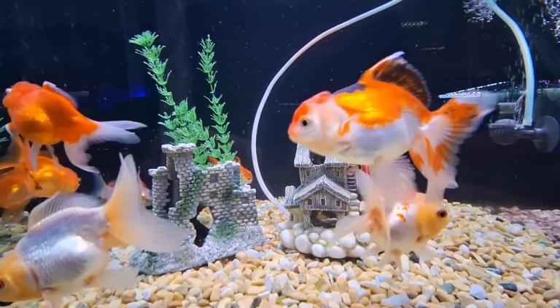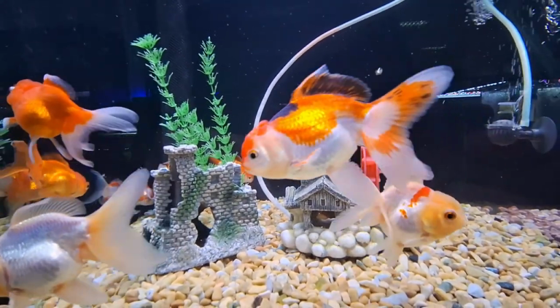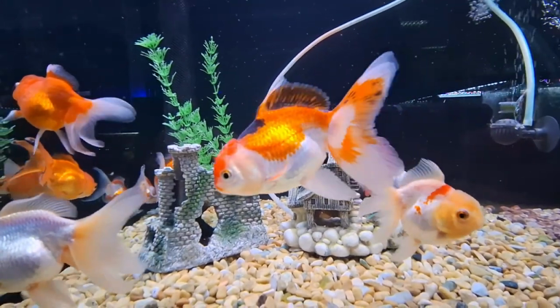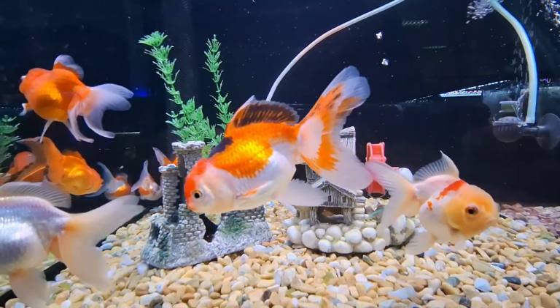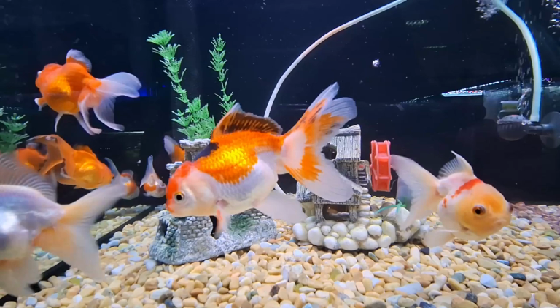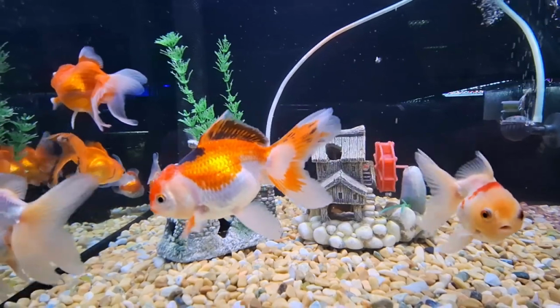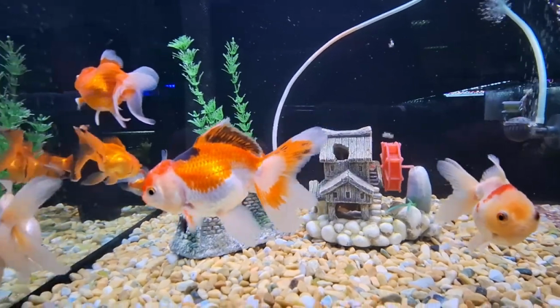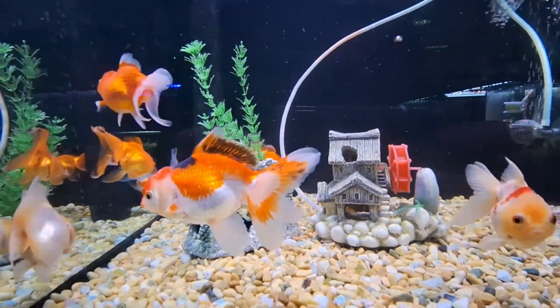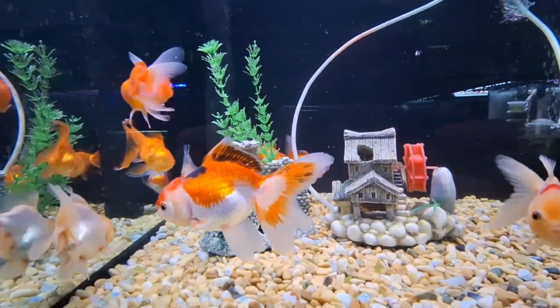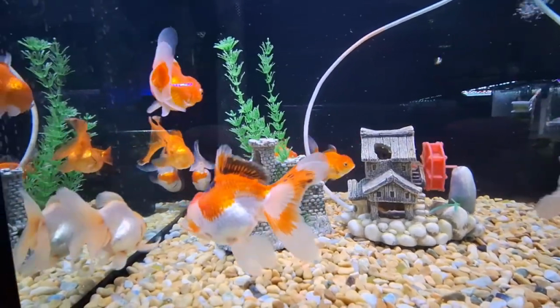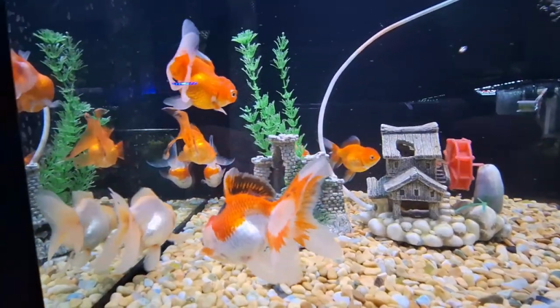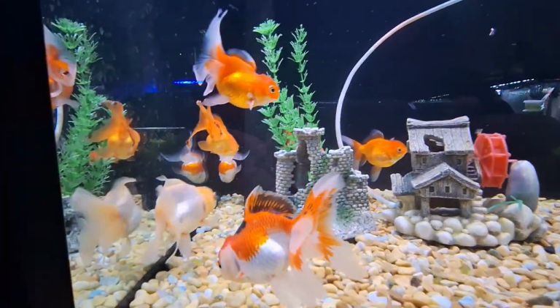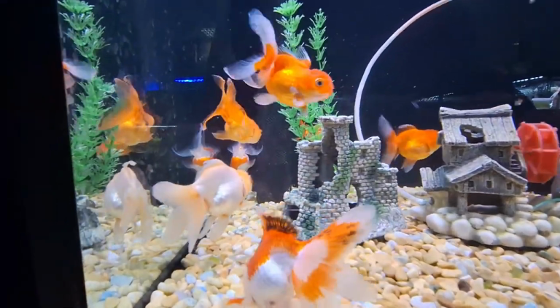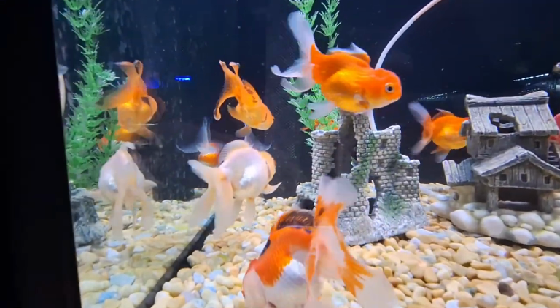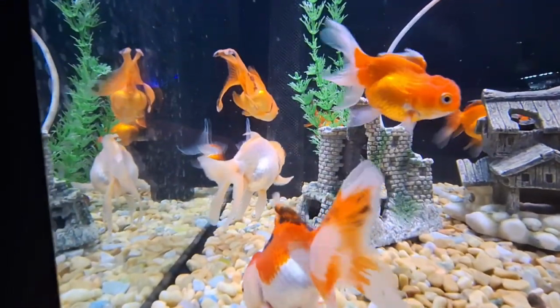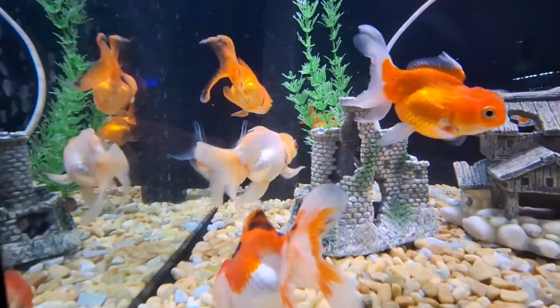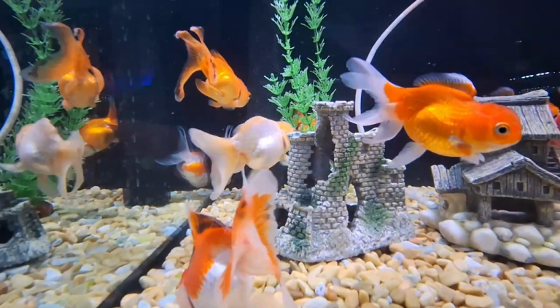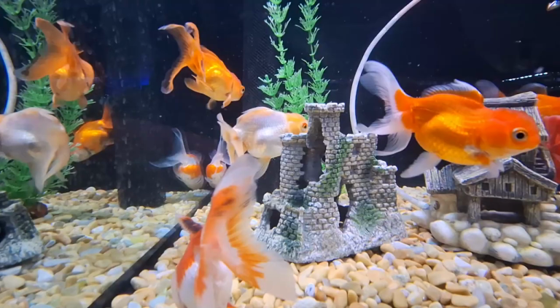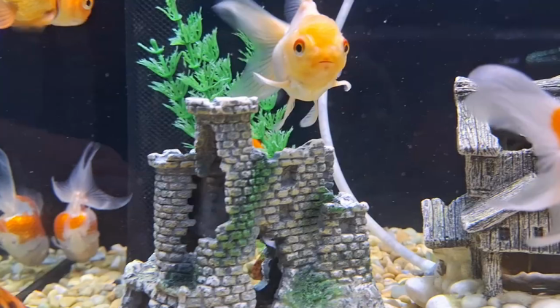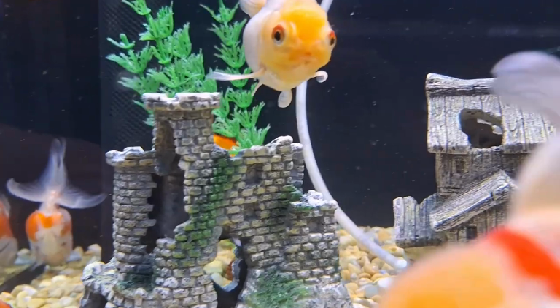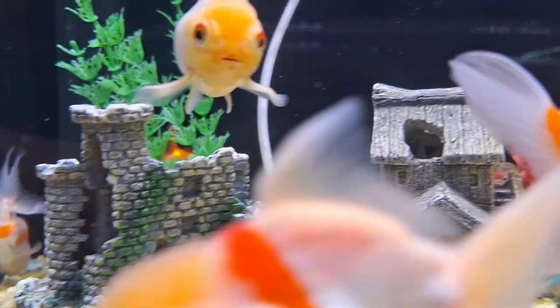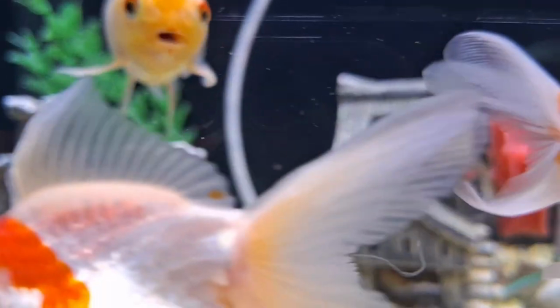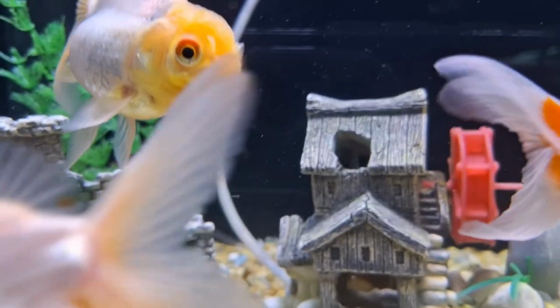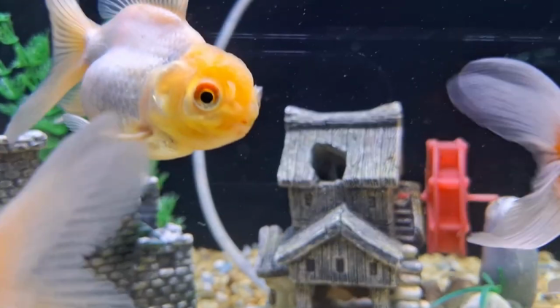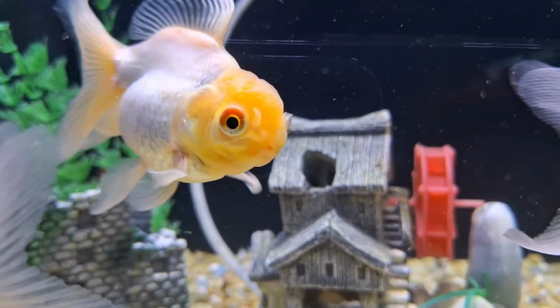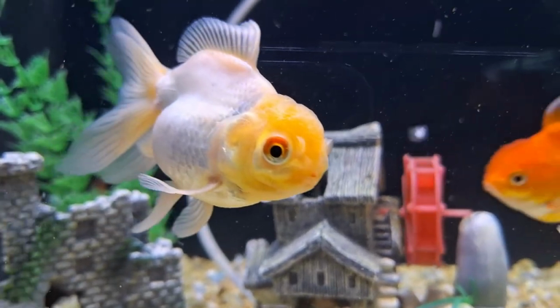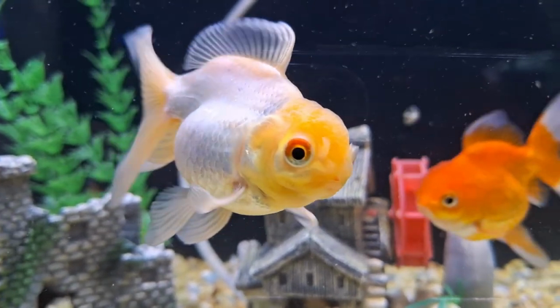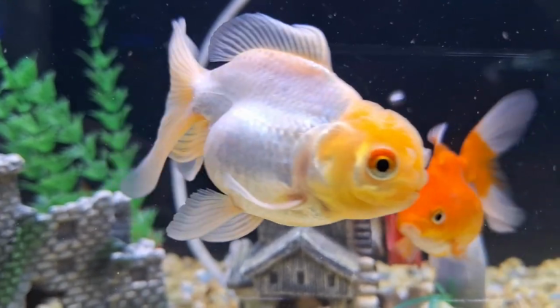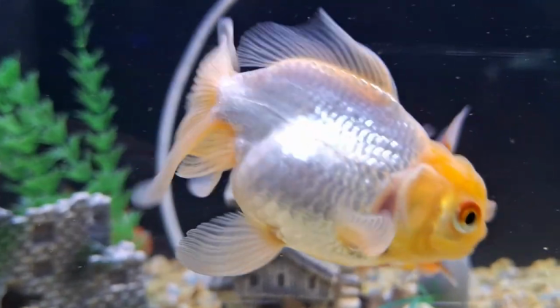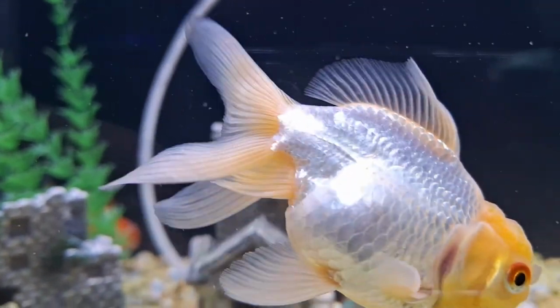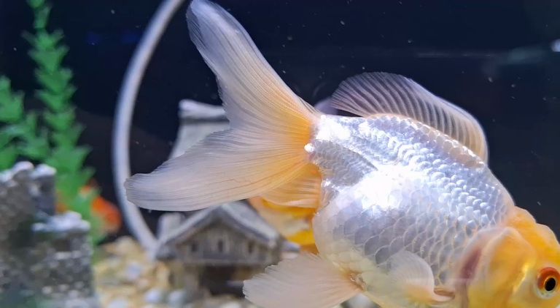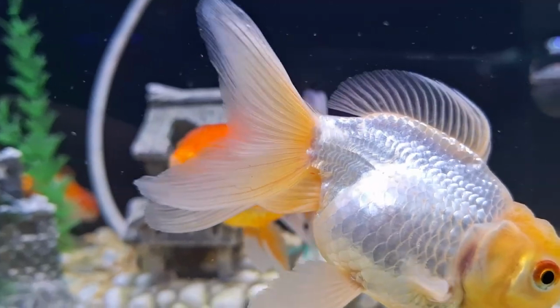Wild goldfish typically grow to between 4.7 inches (12 centimeters) and 8.7 inches (22 centimeters), but can reach 16 inches (41 centimeters). The size of pet goldfish depends upon its breed.